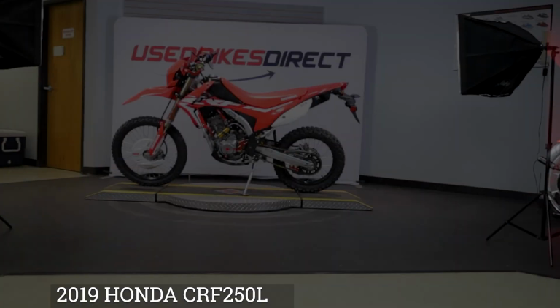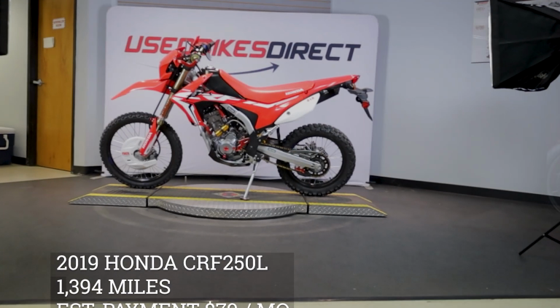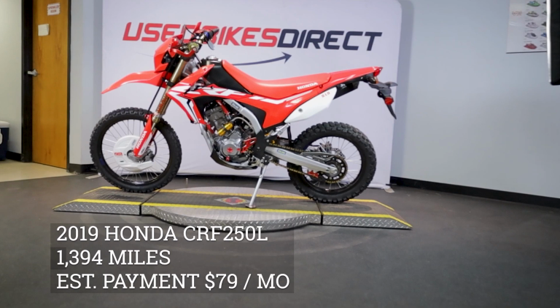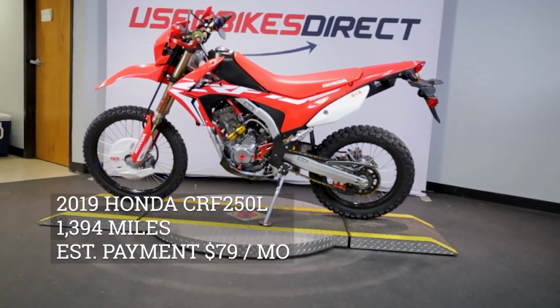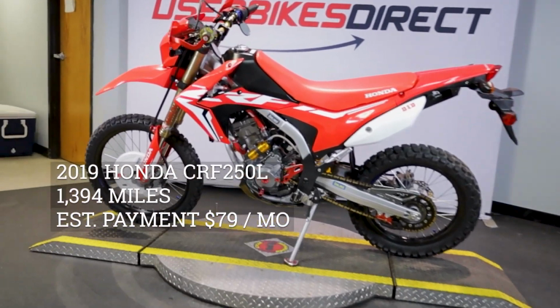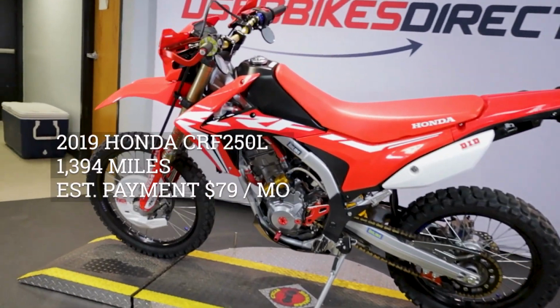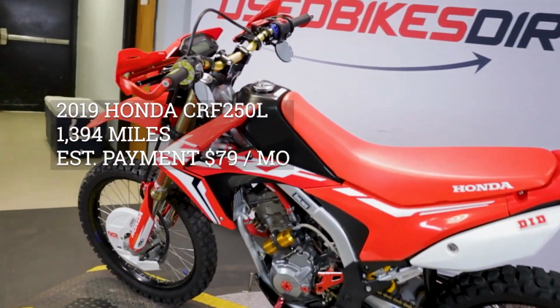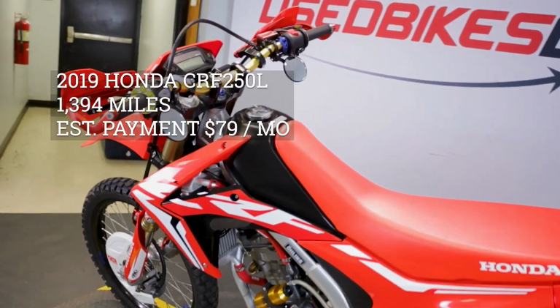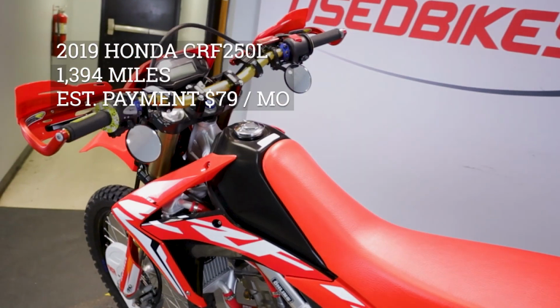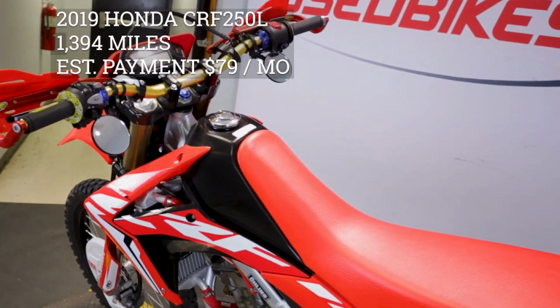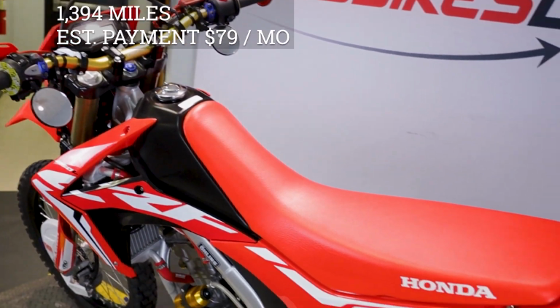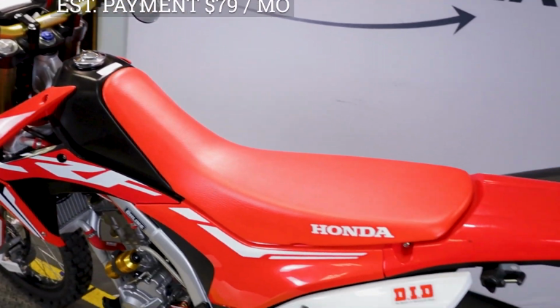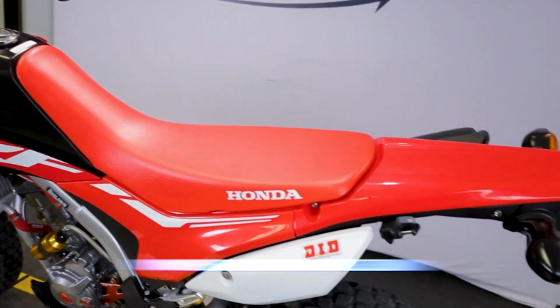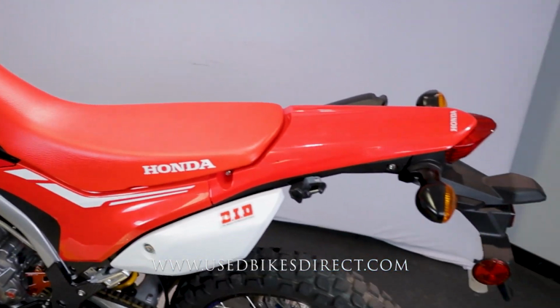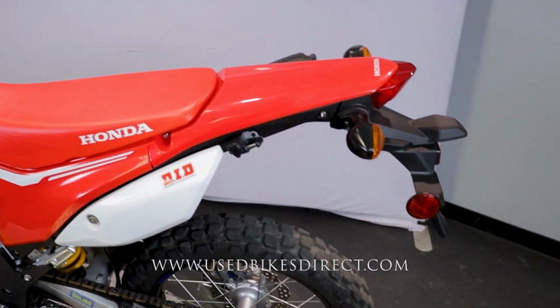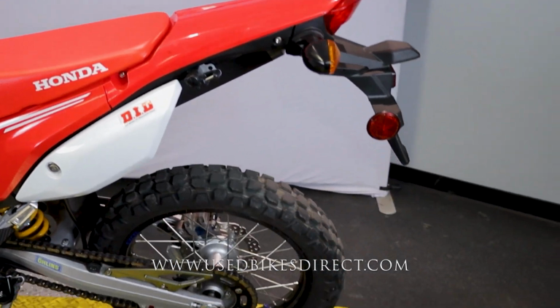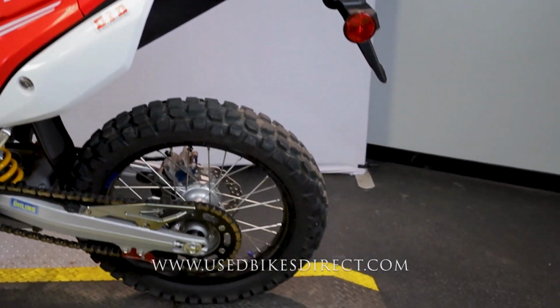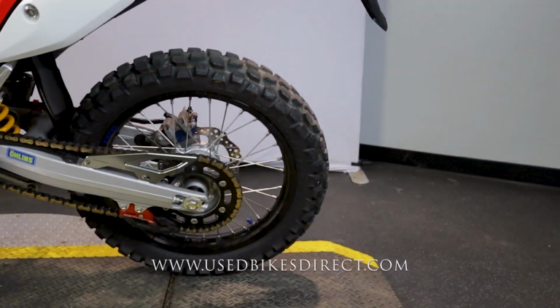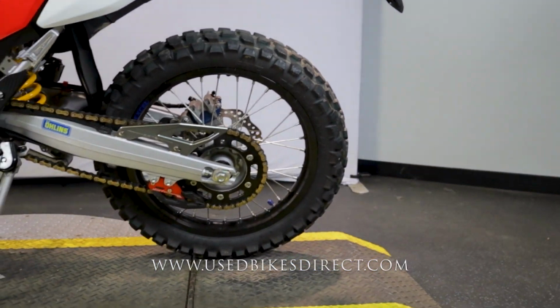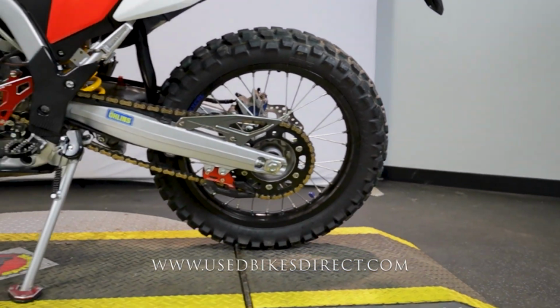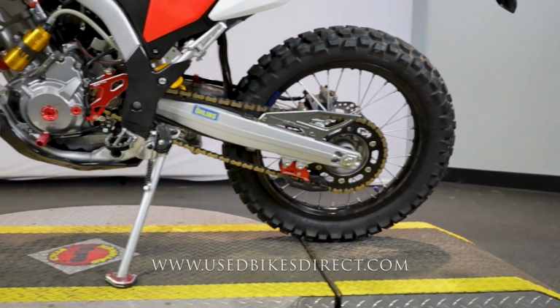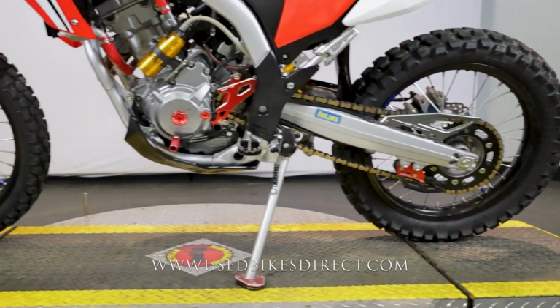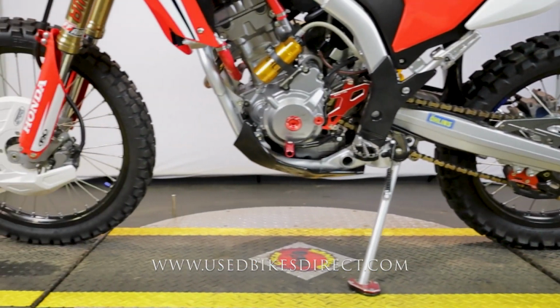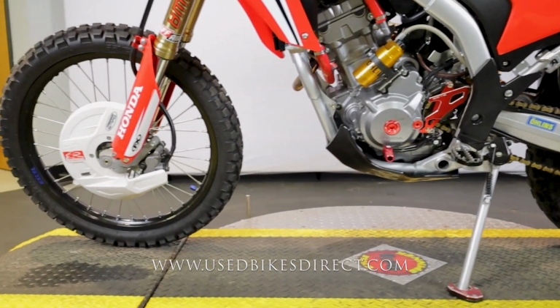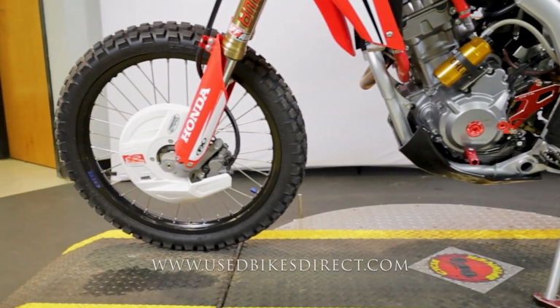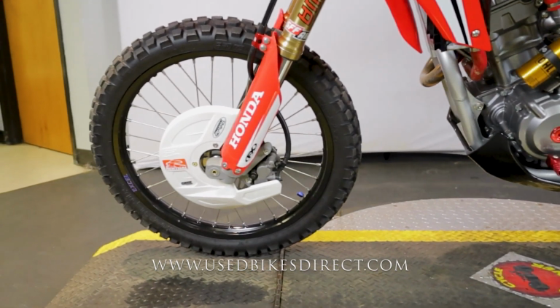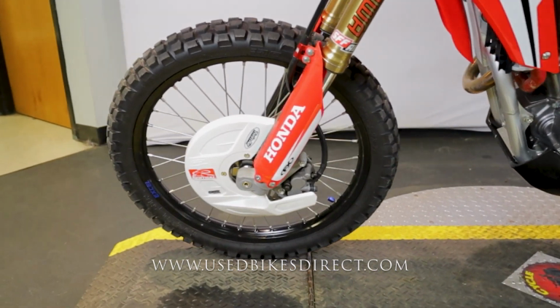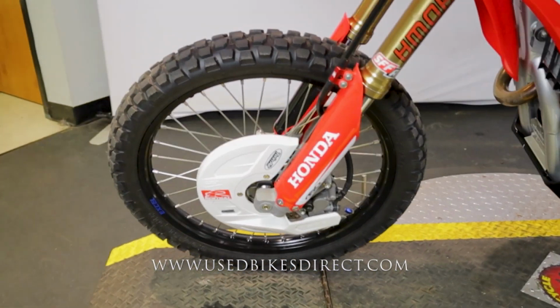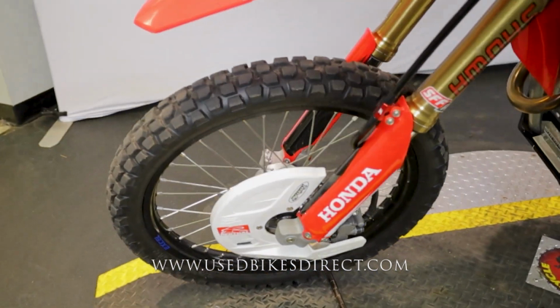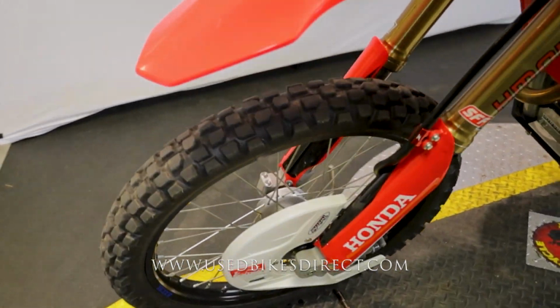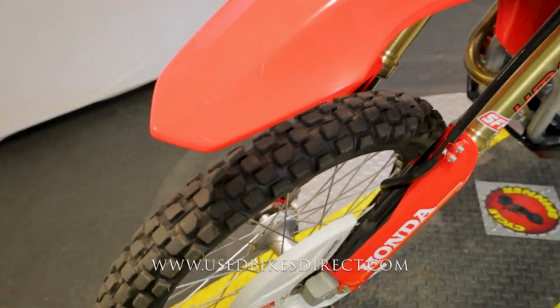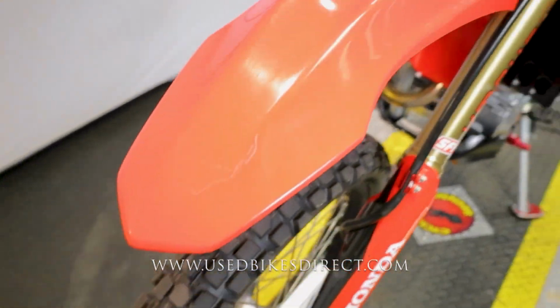Hey everyone, Nick again with Used Bikes Direct, checking out this Honda CRF 250L. Hop on the website usebikesdirect.com to see detailed photos and specs, and give us a call with any questions at 866-576-2453.